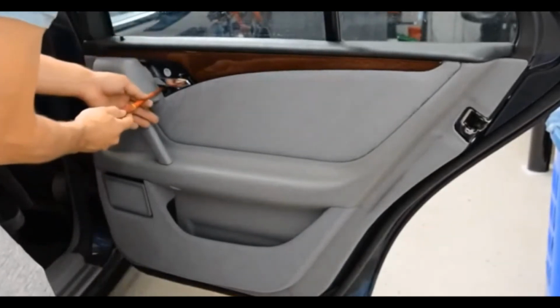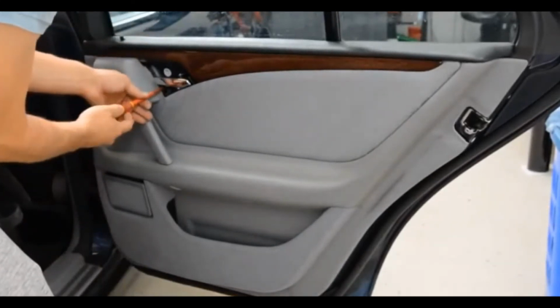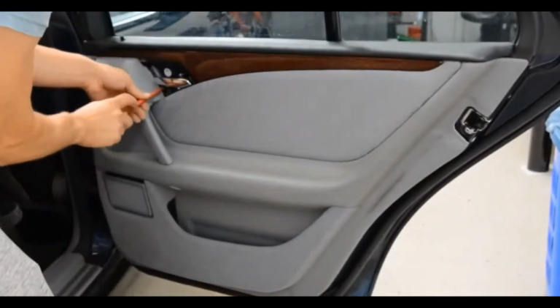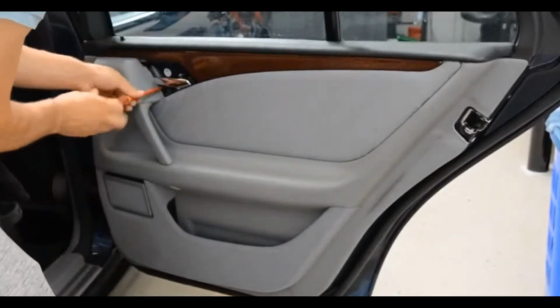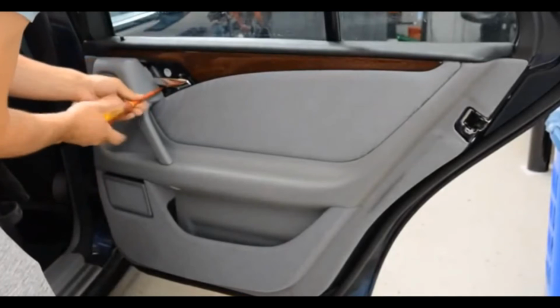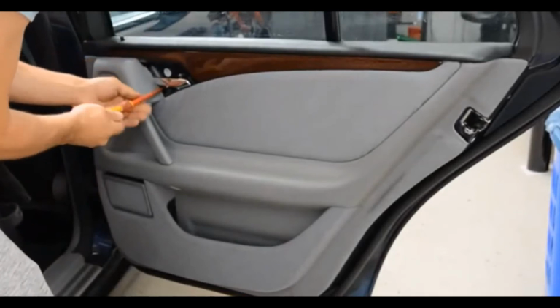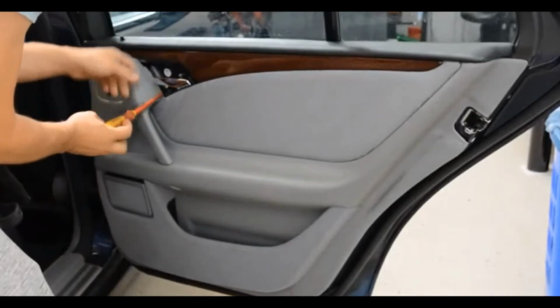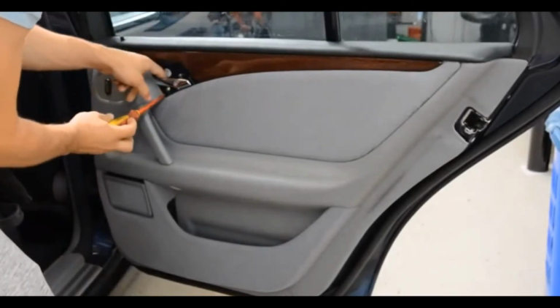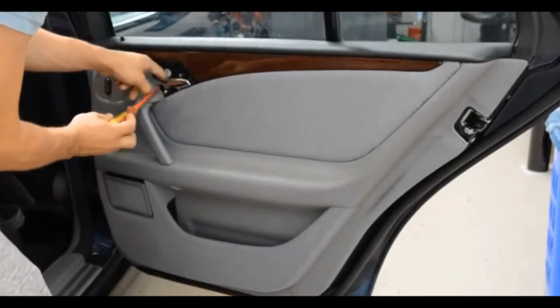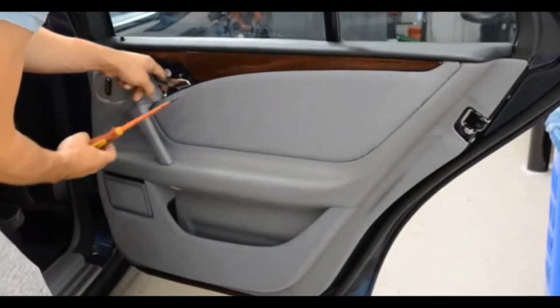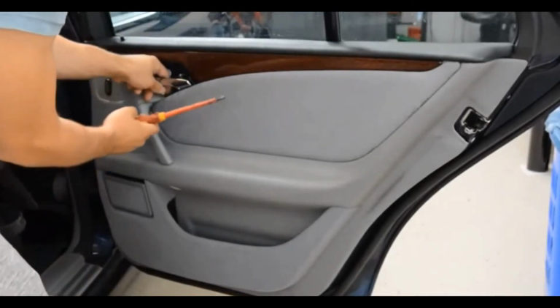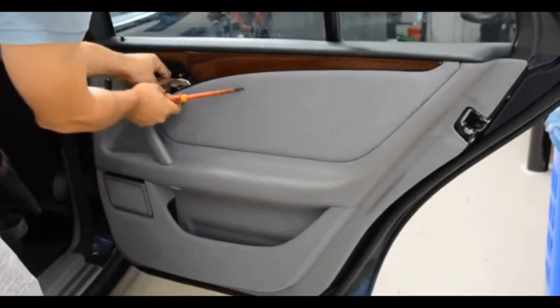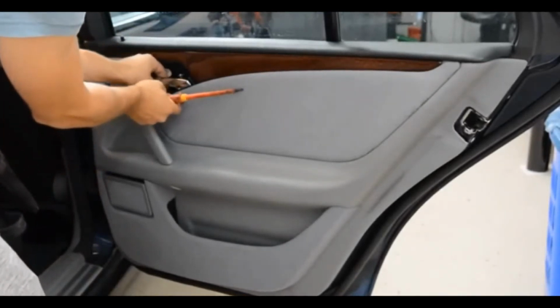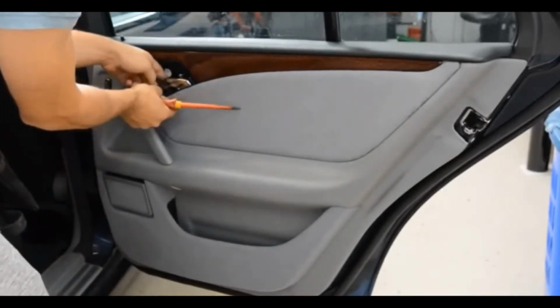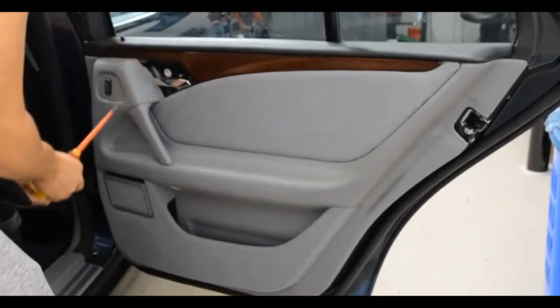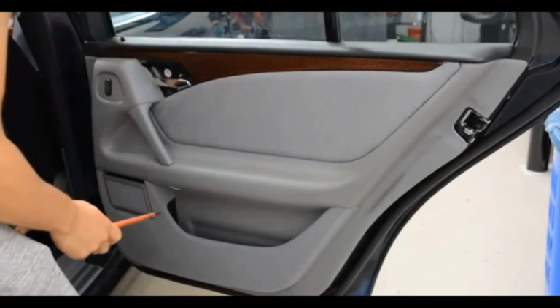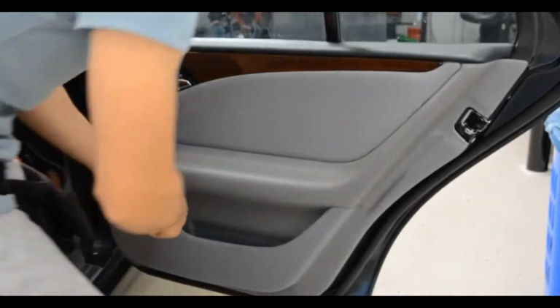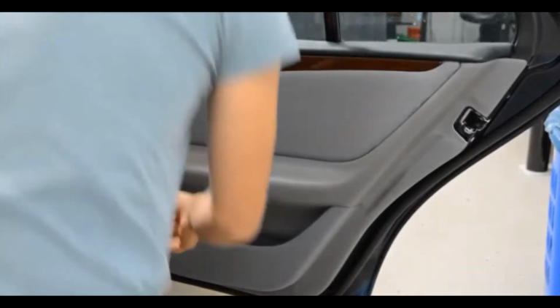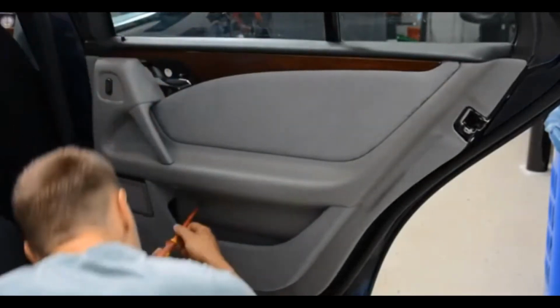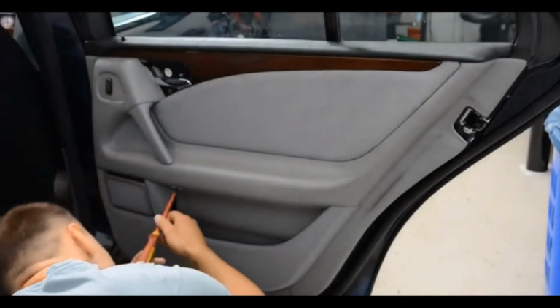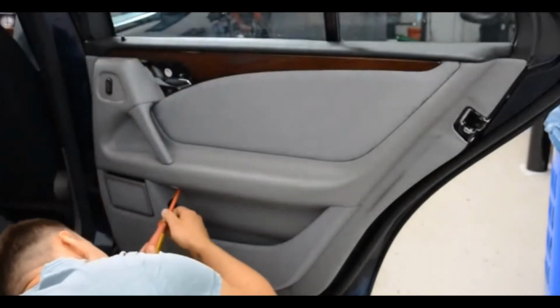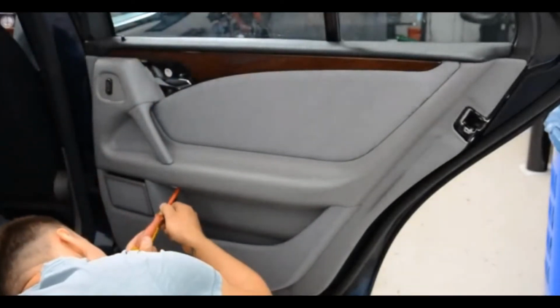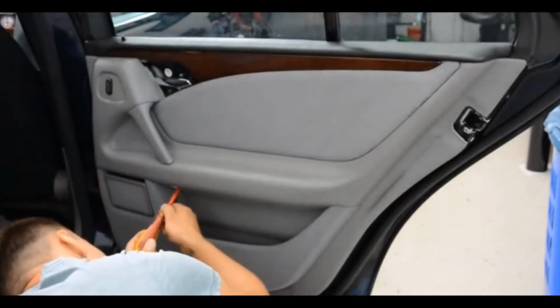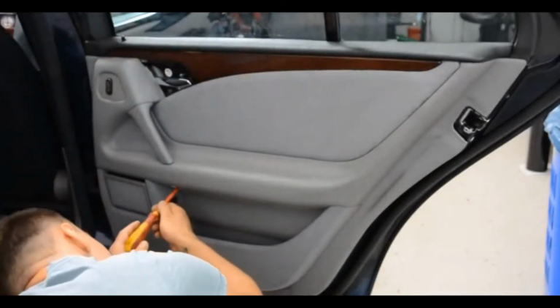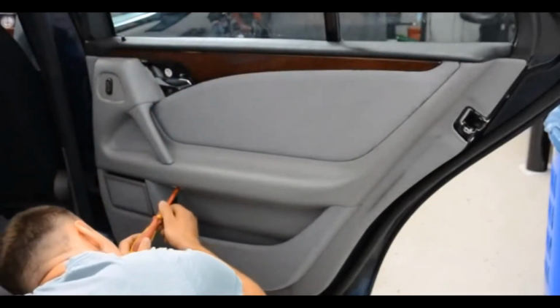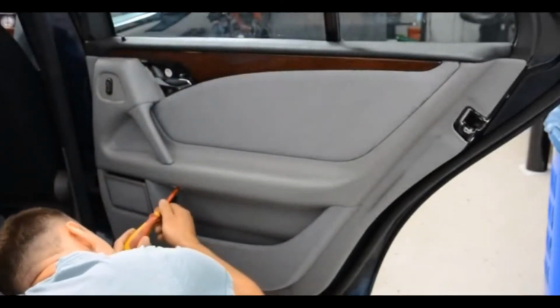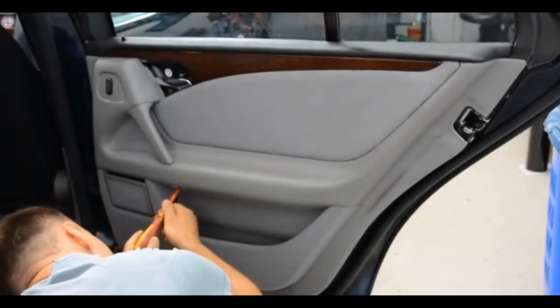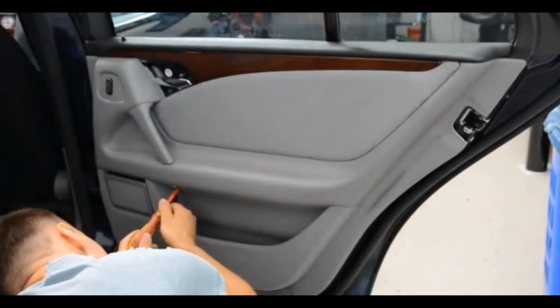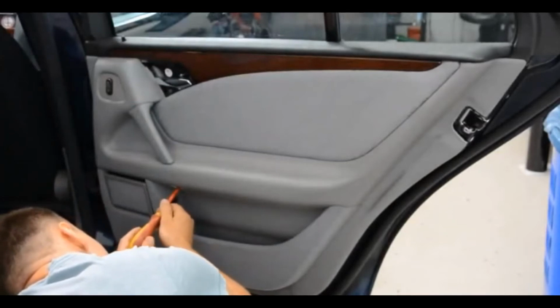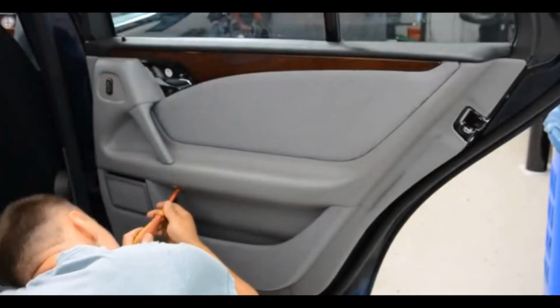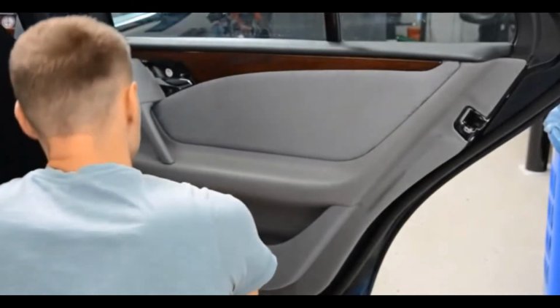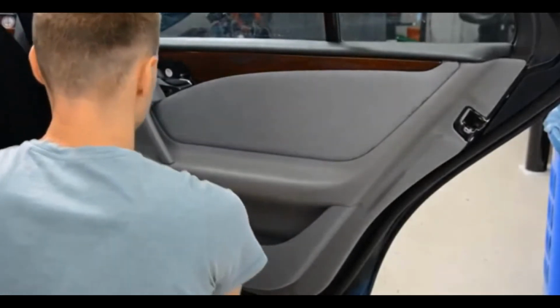Remove the top screw and now remove the armrest screw. You may need to use a socket set with a posi attachment on the end, as it can be quite torqued on there.